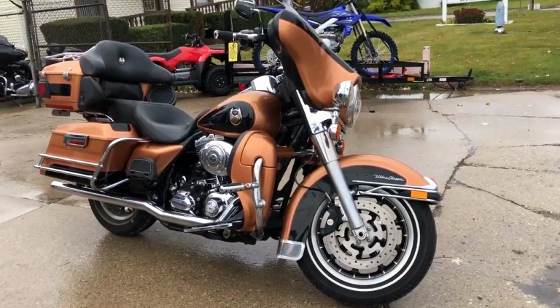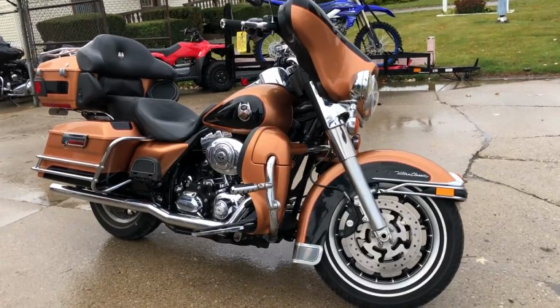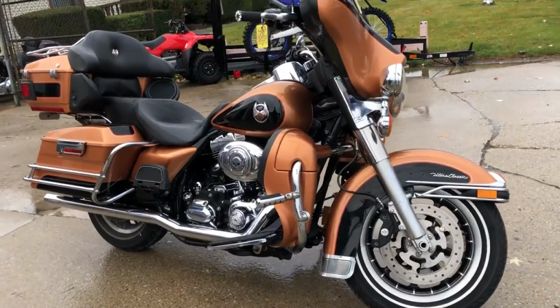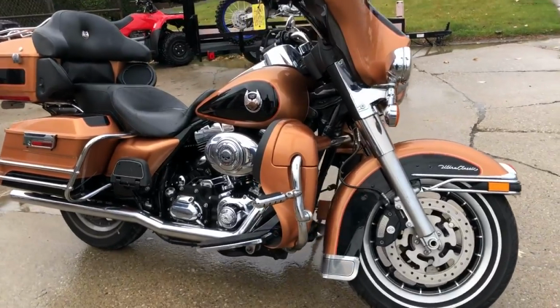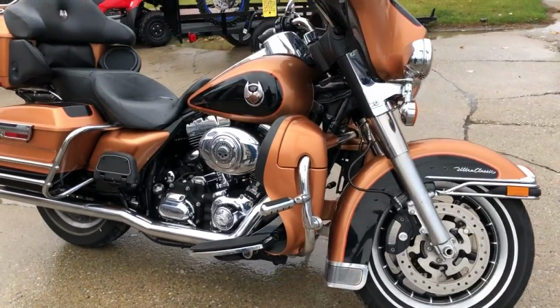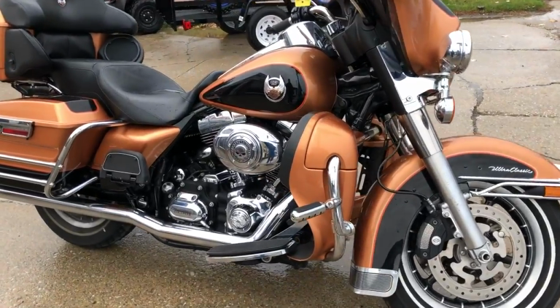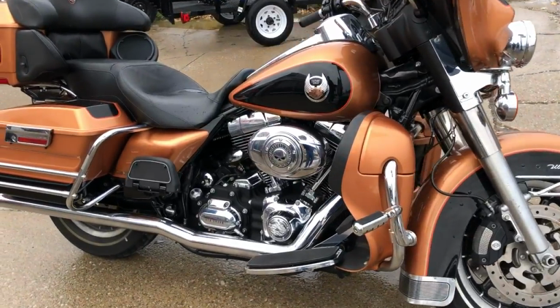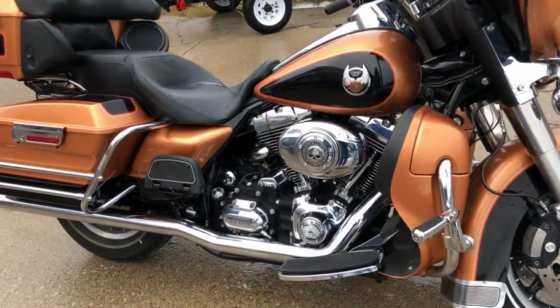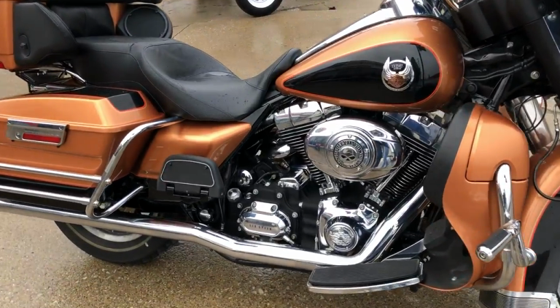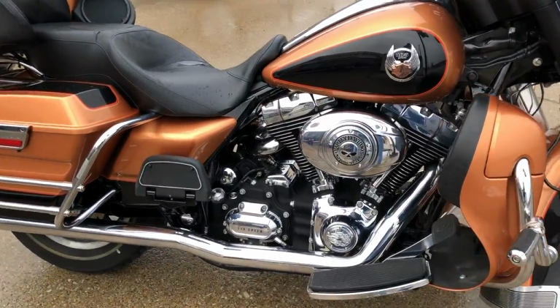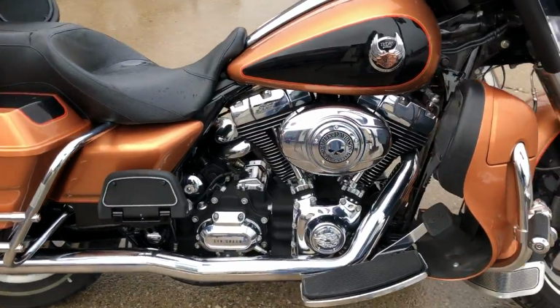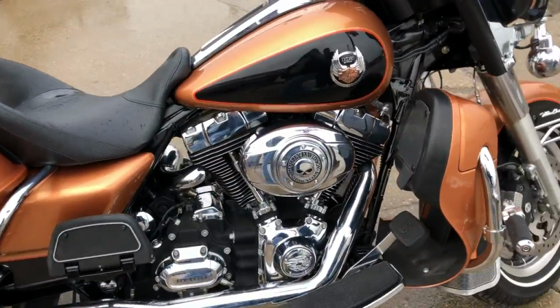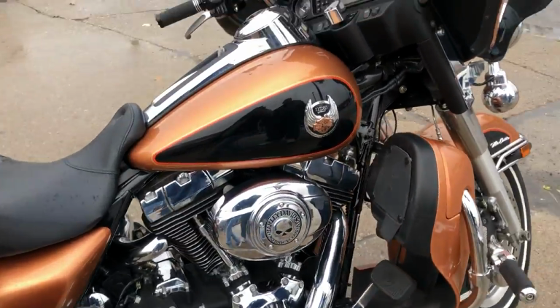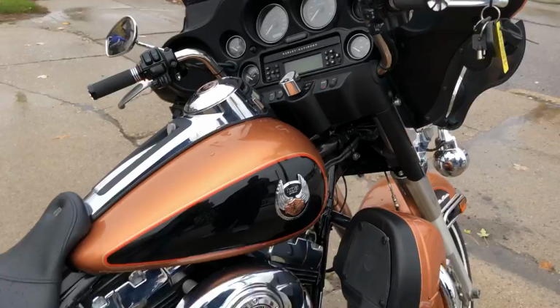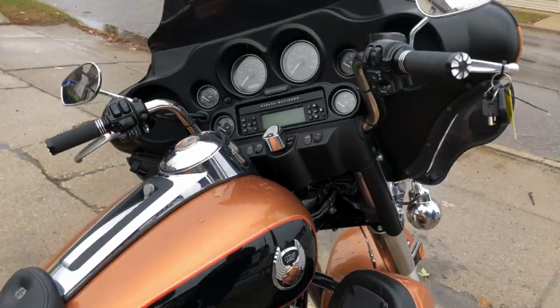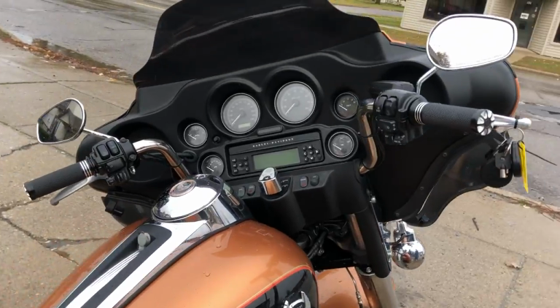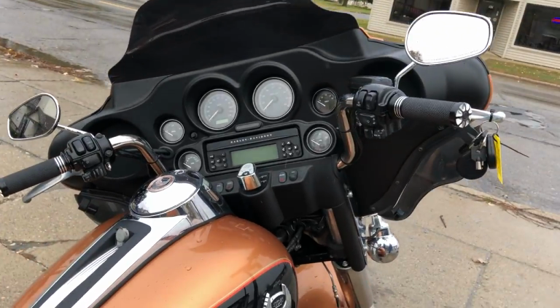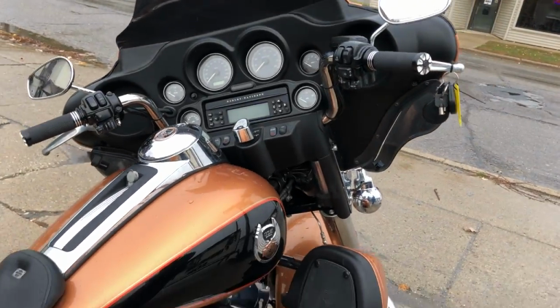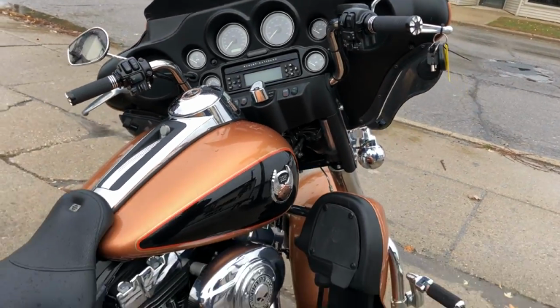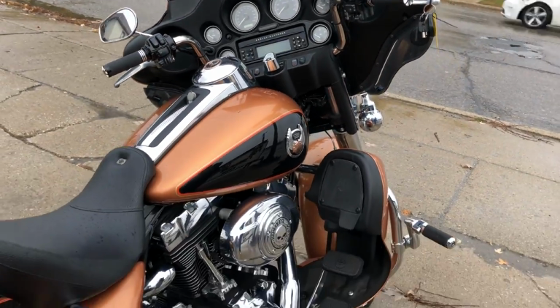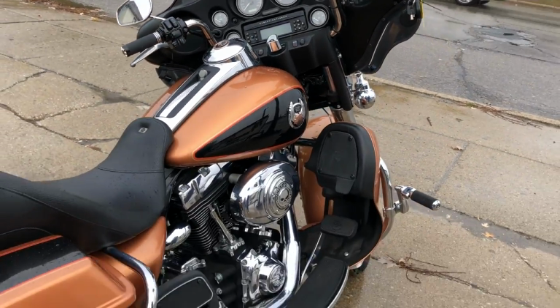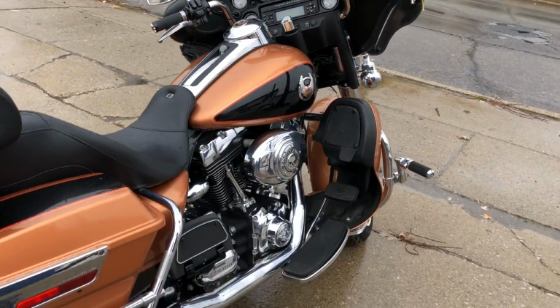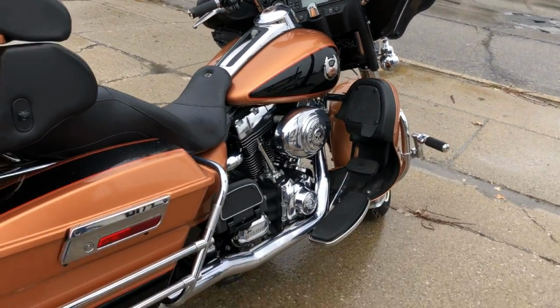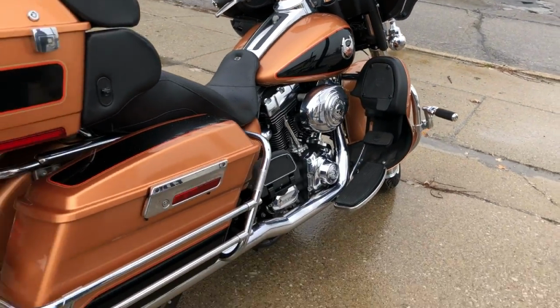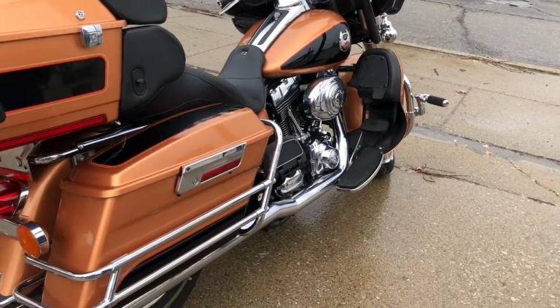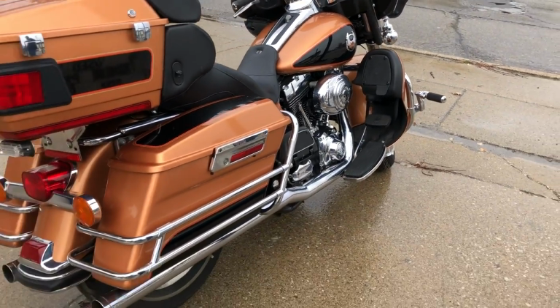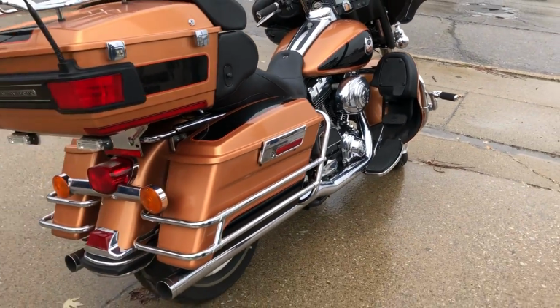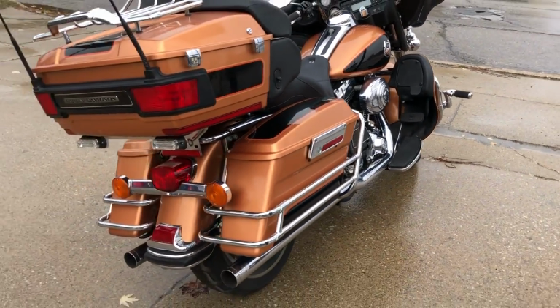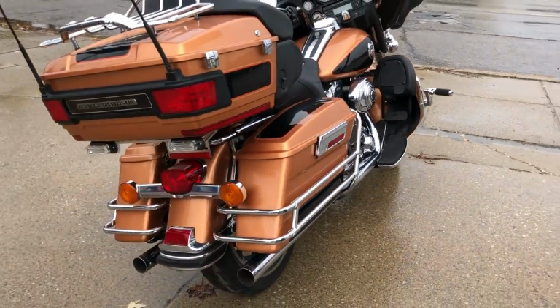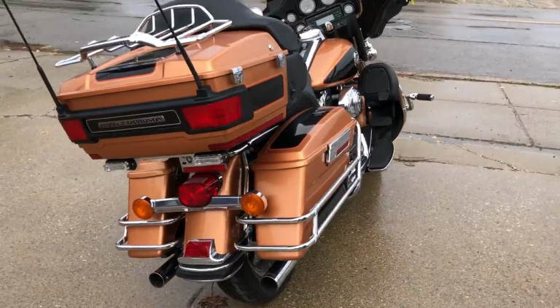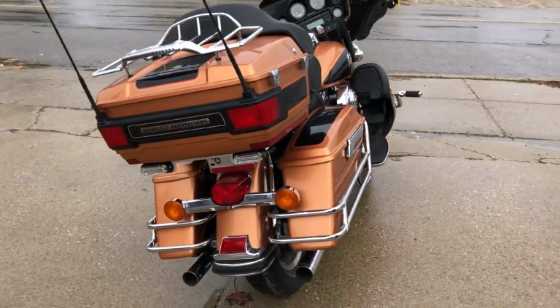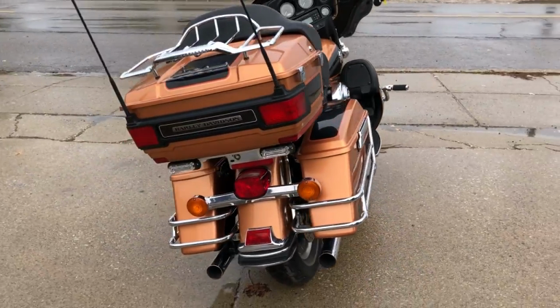Hey guys, Proof of PowerSports.com here doing some videos on some bikes we just got in. This one here is a 2008 Ultra Classic 100th Anniversary Edition. We got number 1,062 out of 7,000 built.